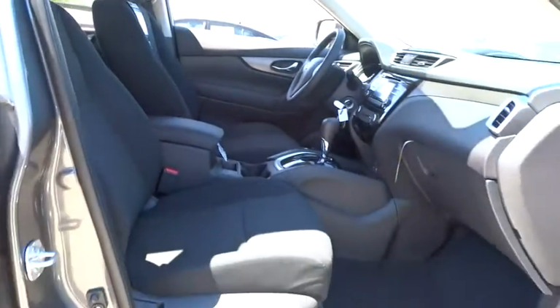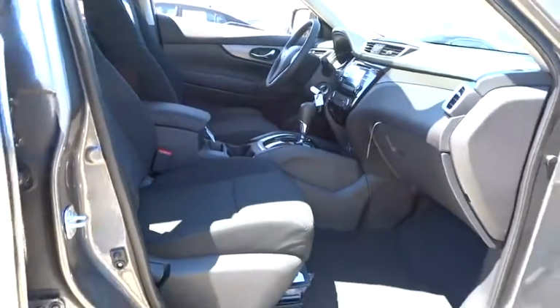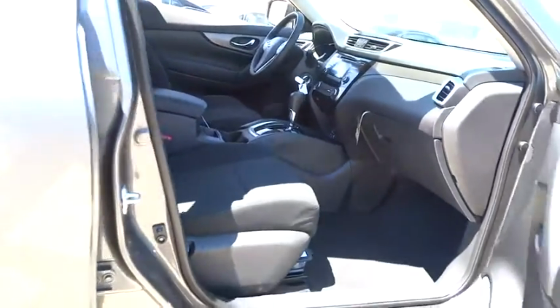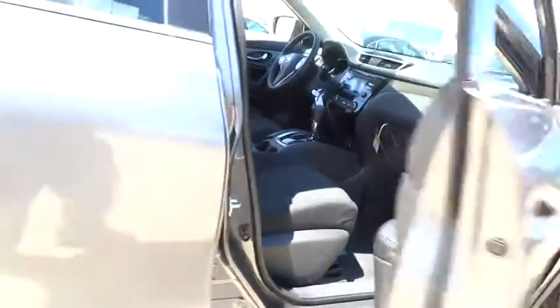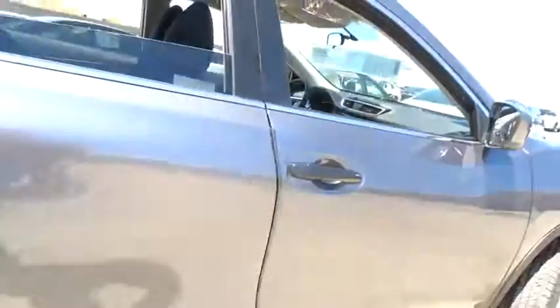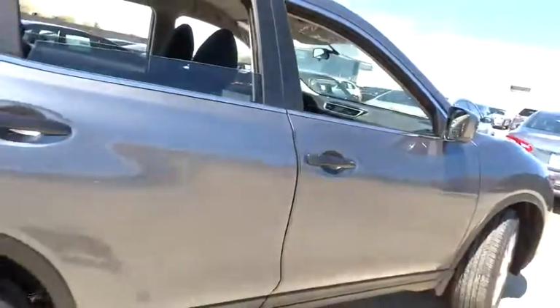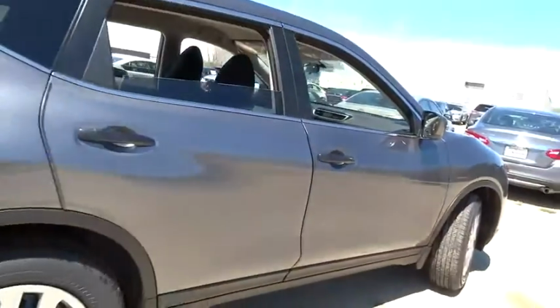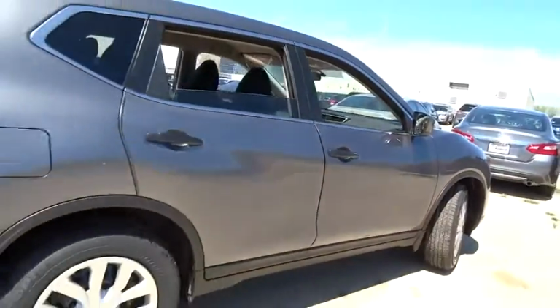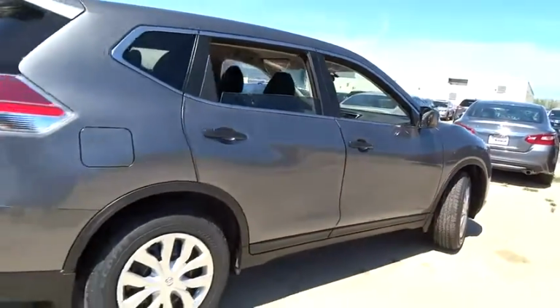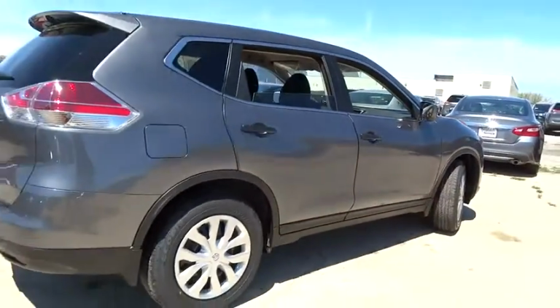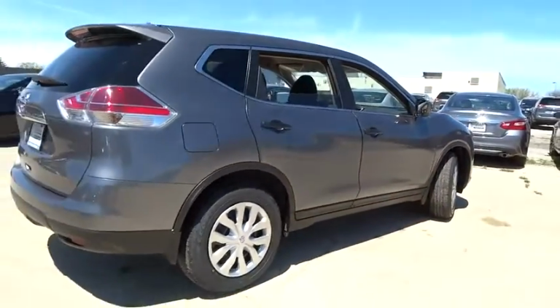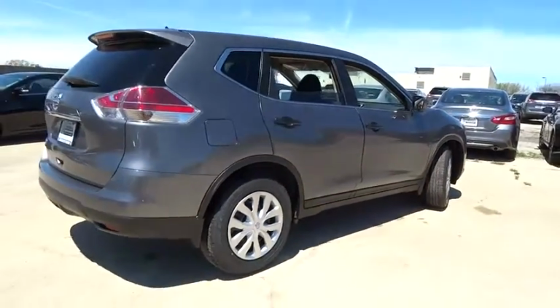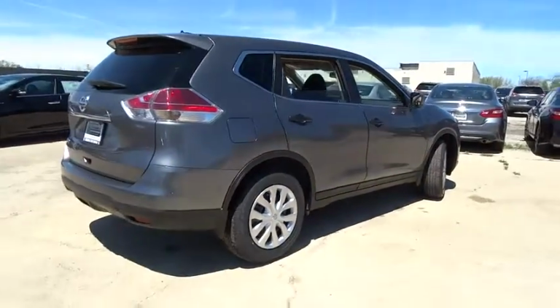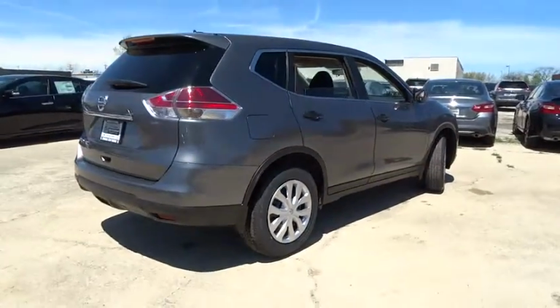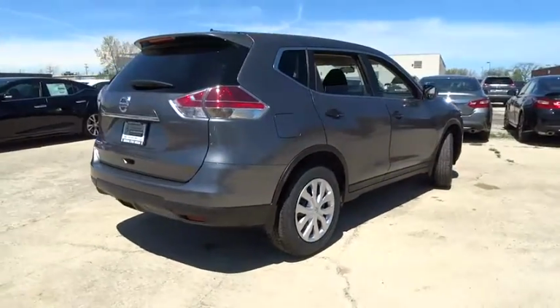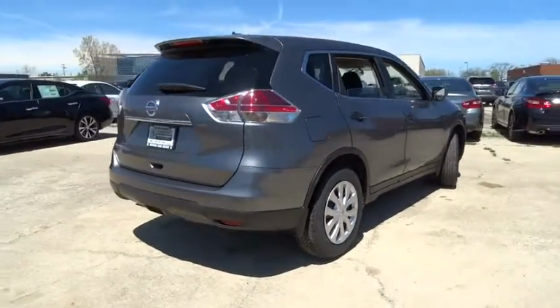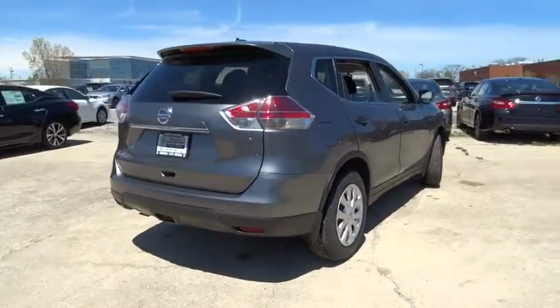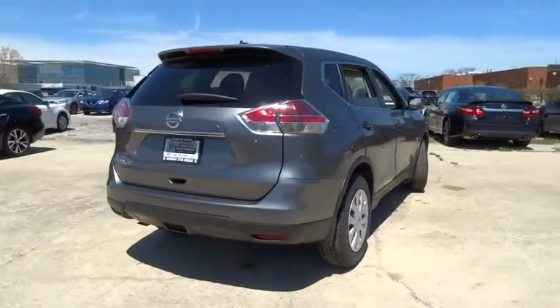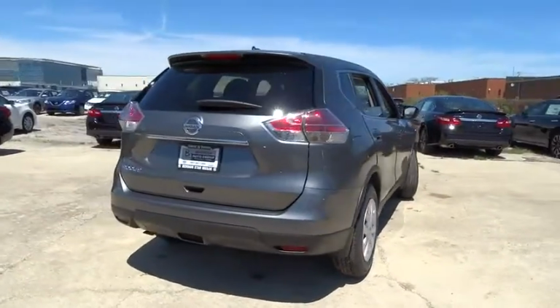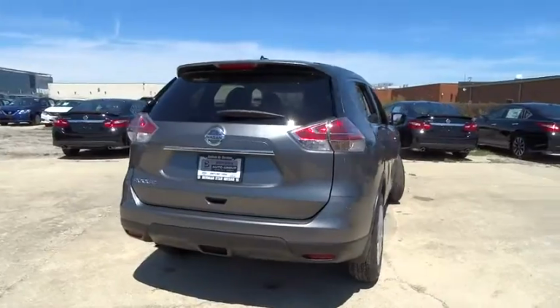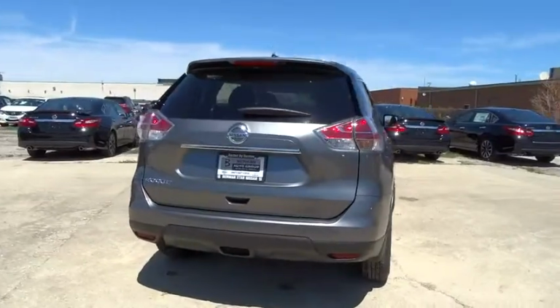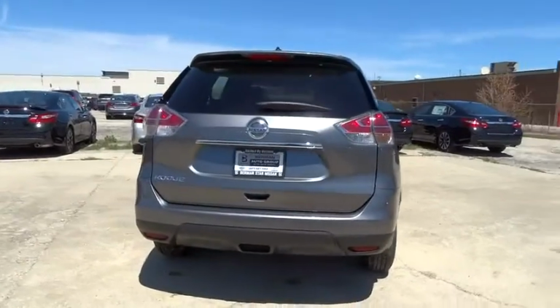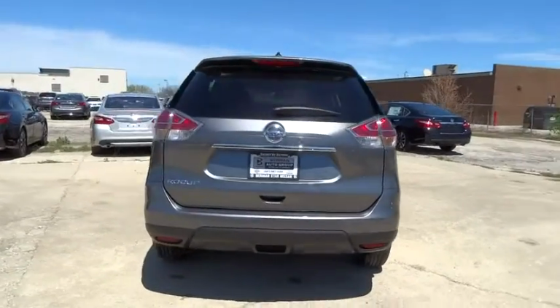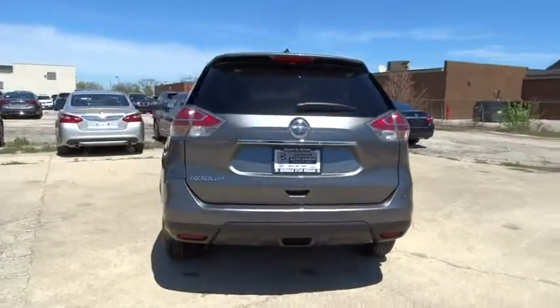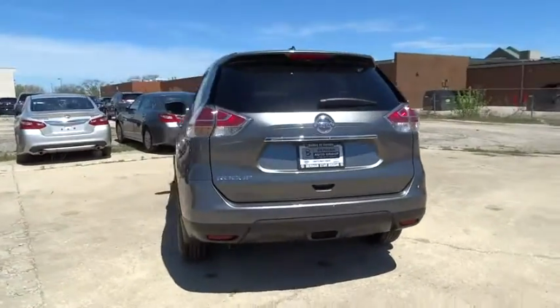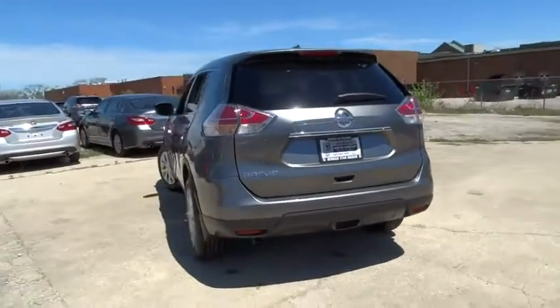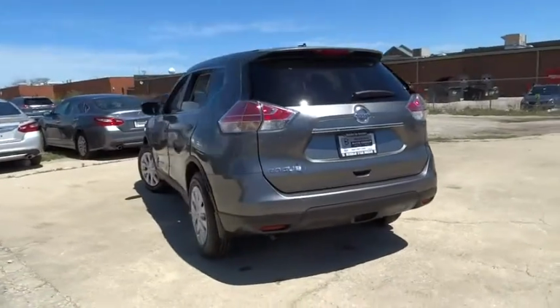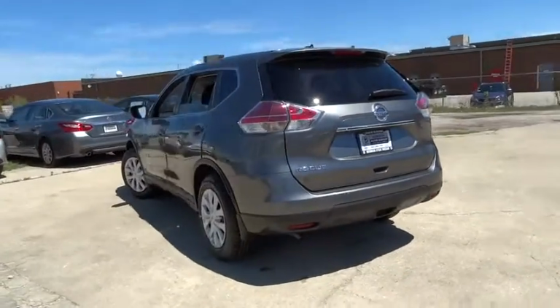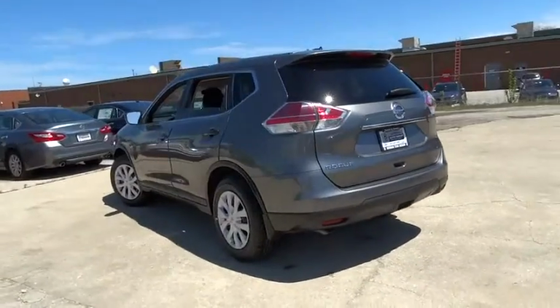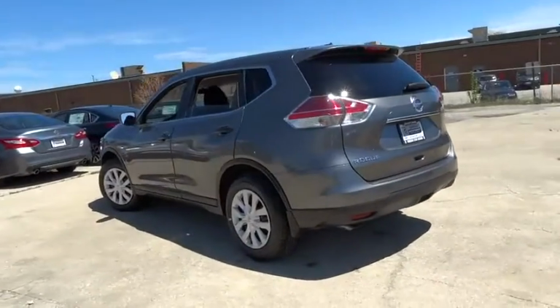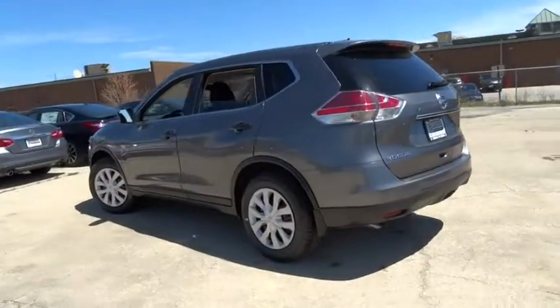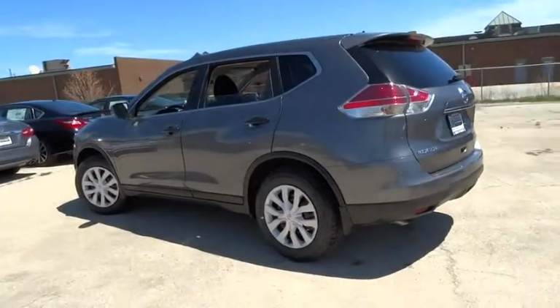Here are some of this vehicle's great options: traction control, dual airbags, air conditioning front, power steering, four-wheel disc brakes, center armrest, power windows, rear window defroster.